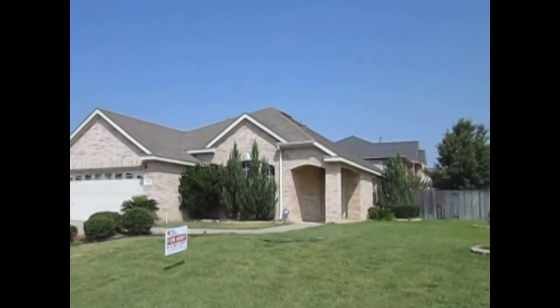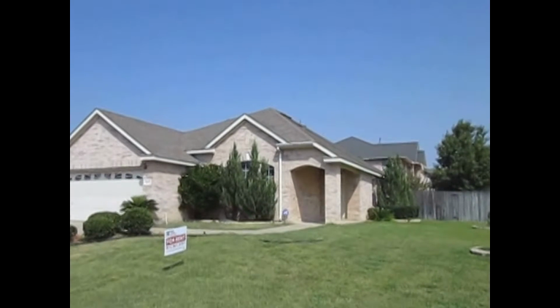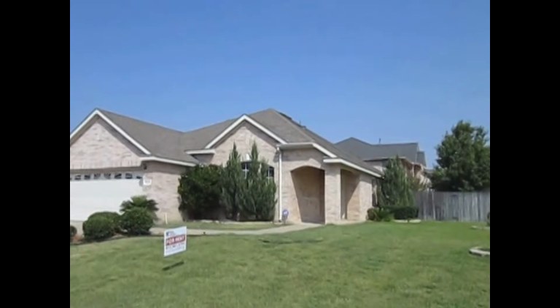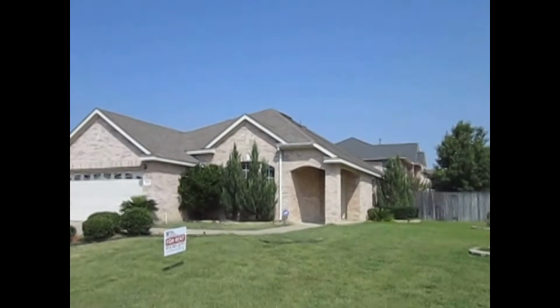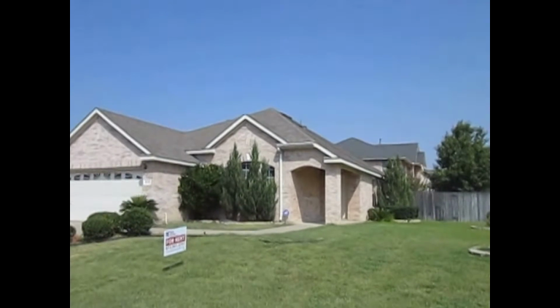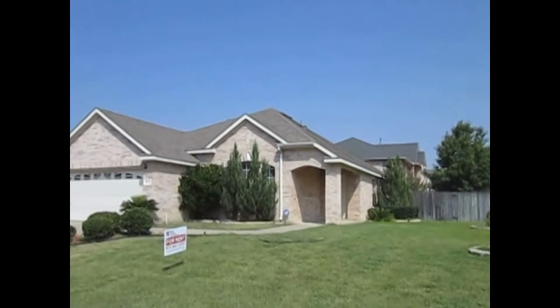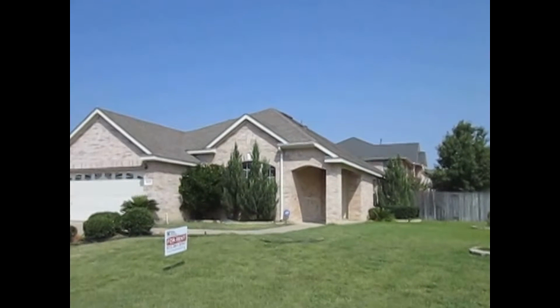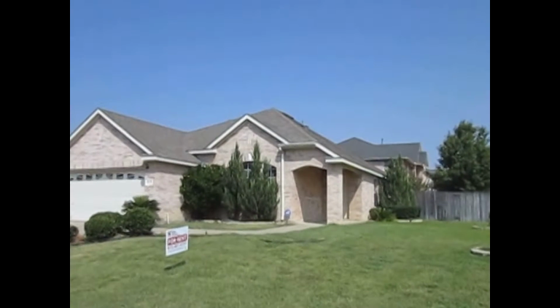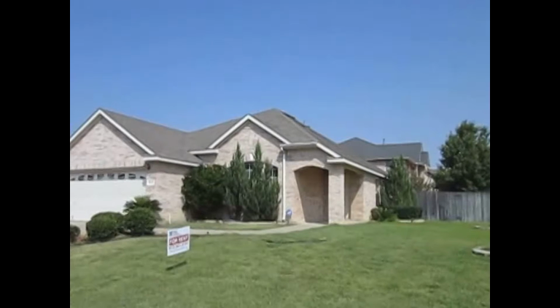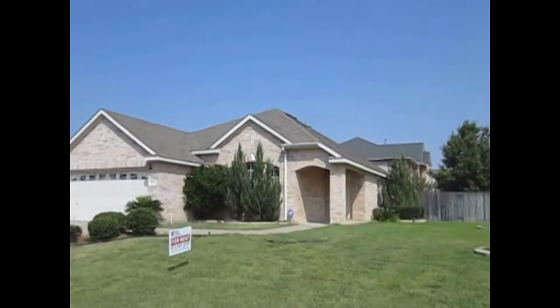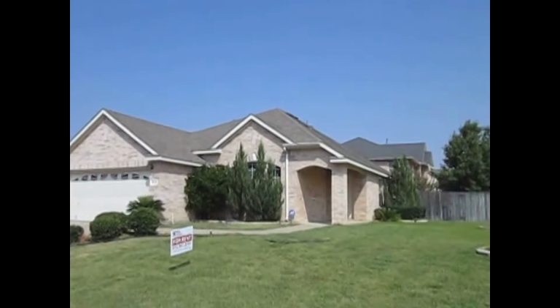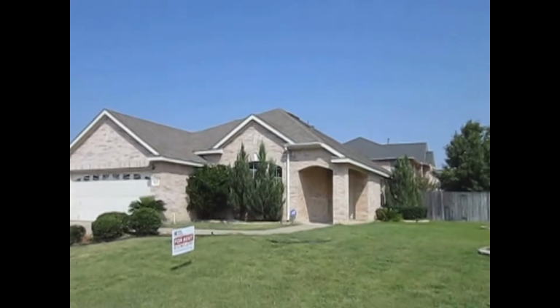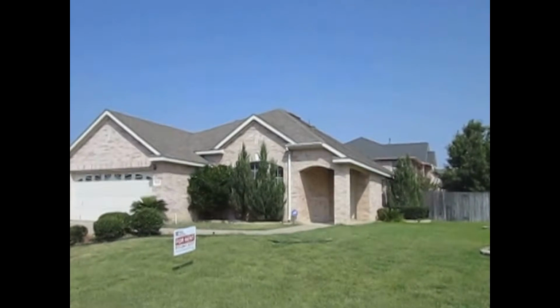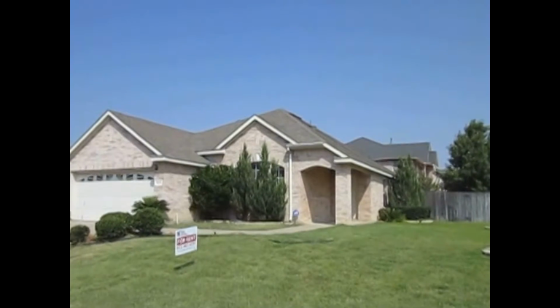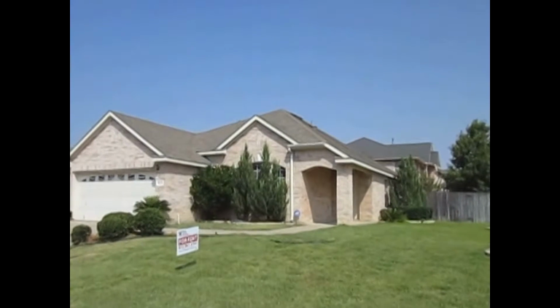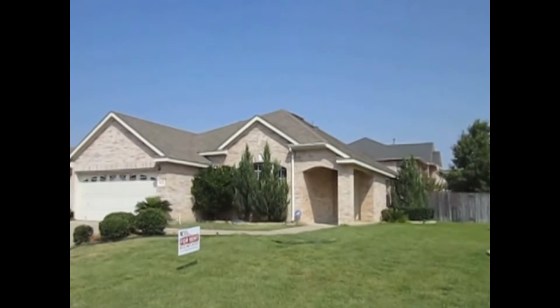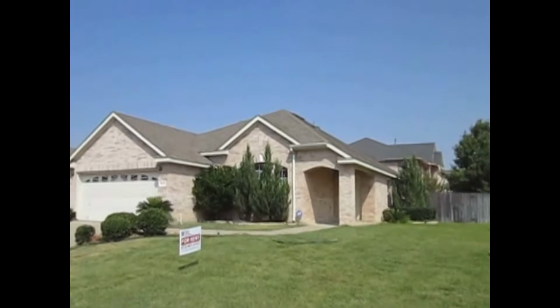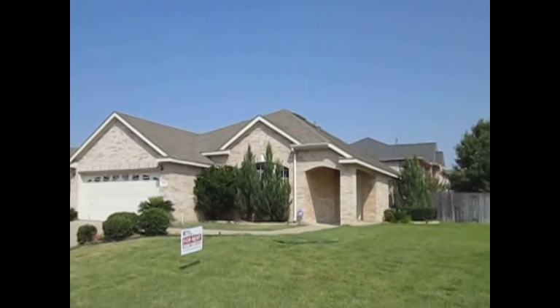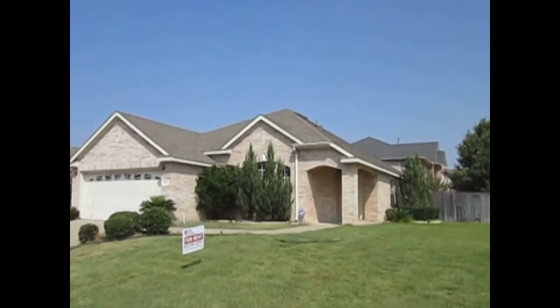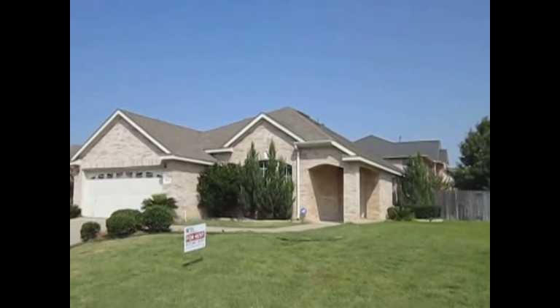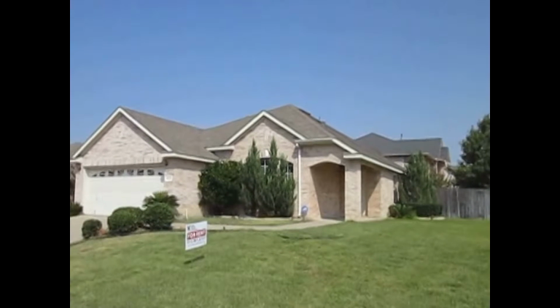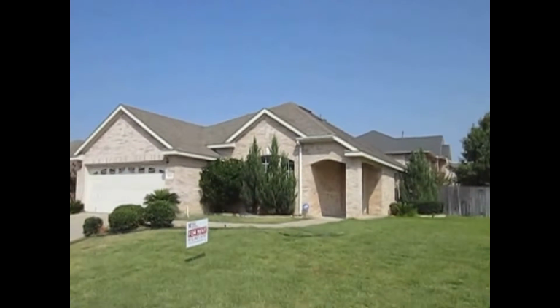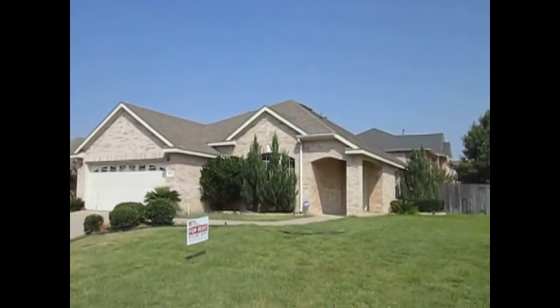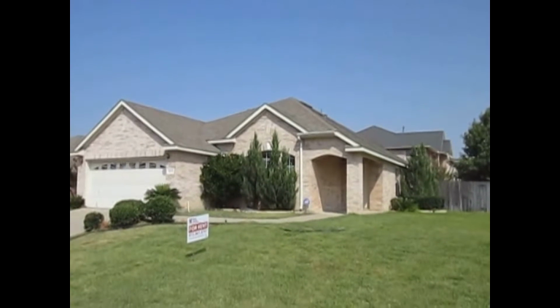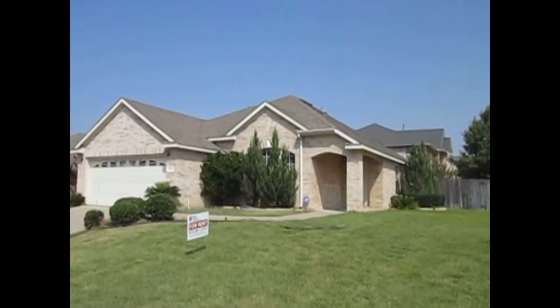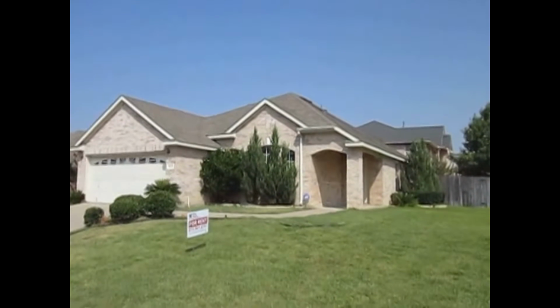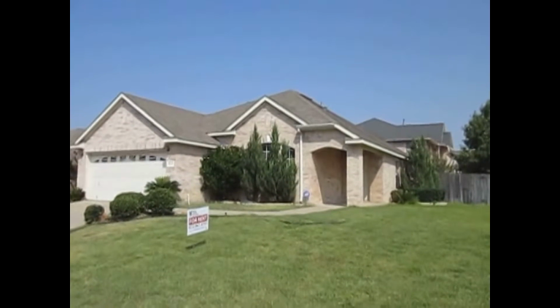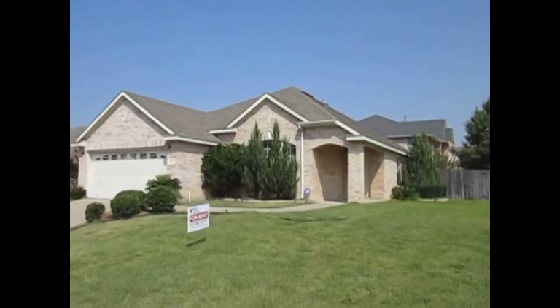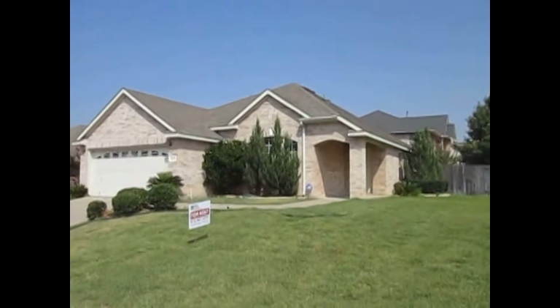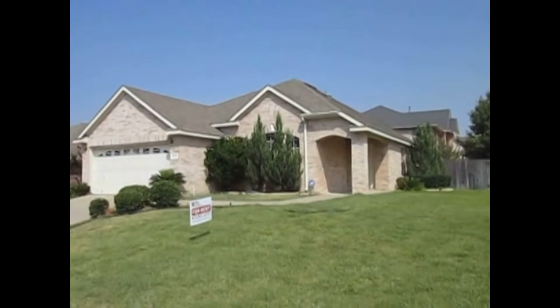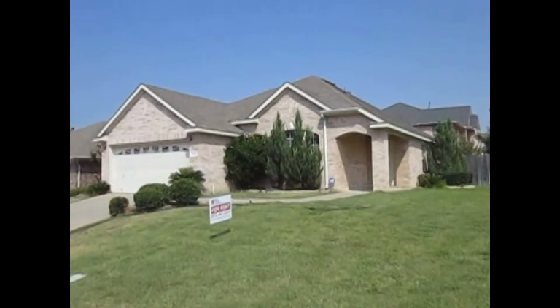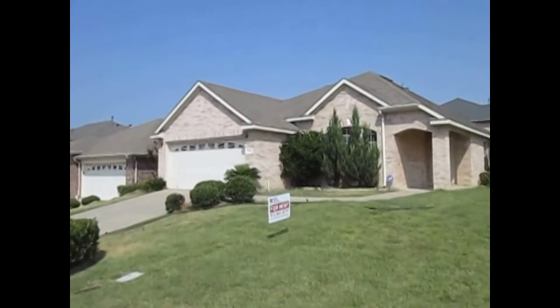Hey there, this is Gary George, Real Property Management DFW. Today we're at the home at 6613 Canyon Oaks Drive in Fort Worth, Texas, 76112. I'm going to take a quick peek at the neighborhood here.